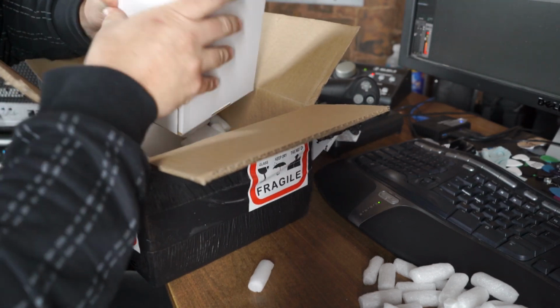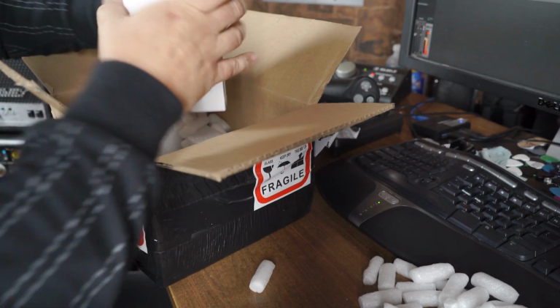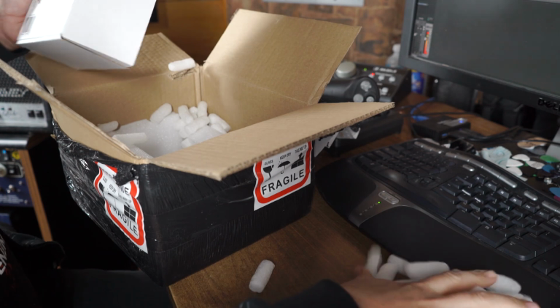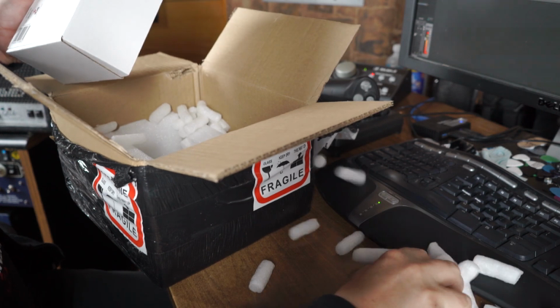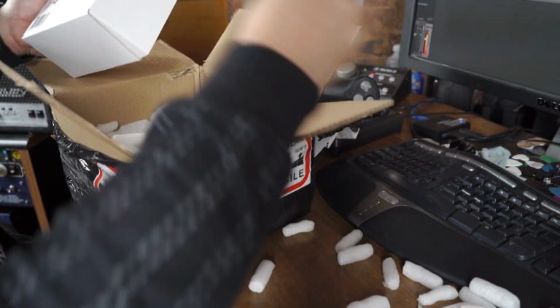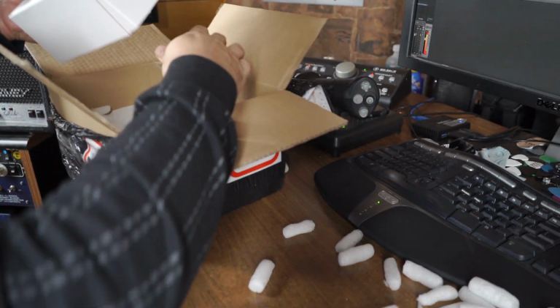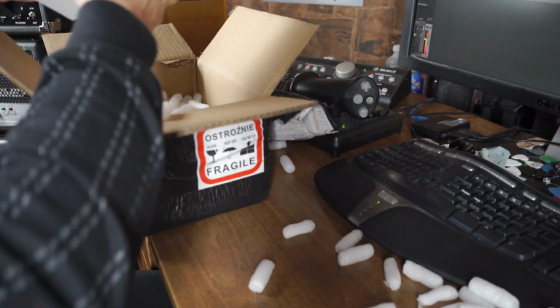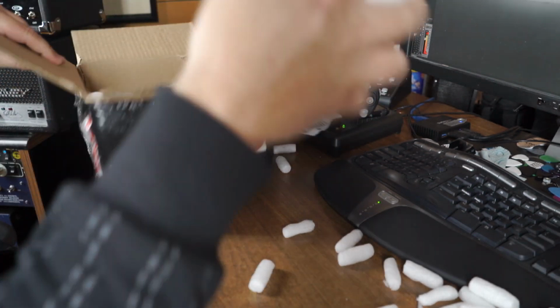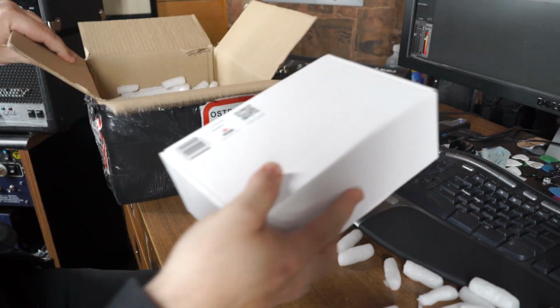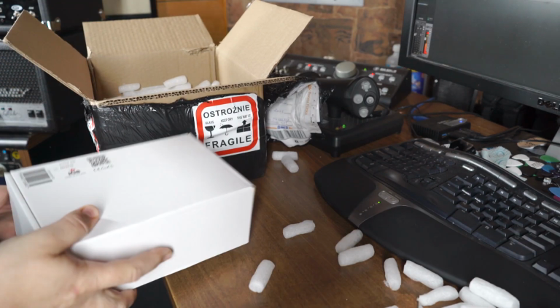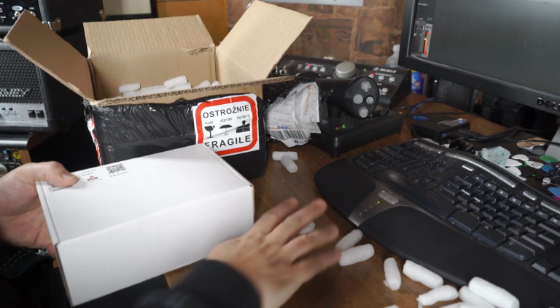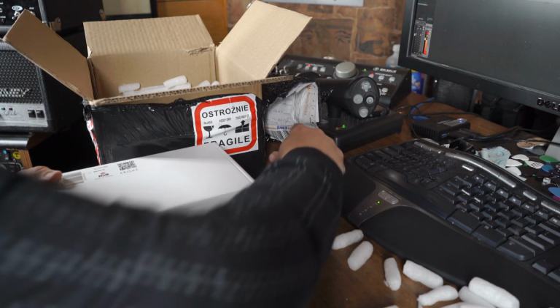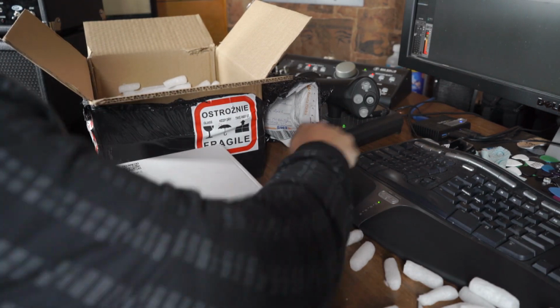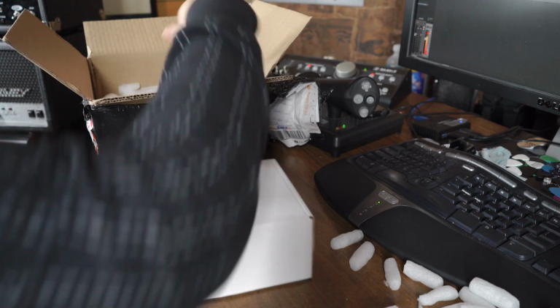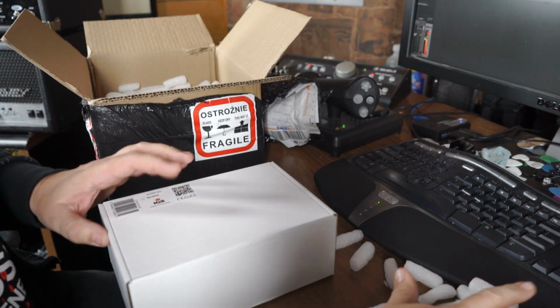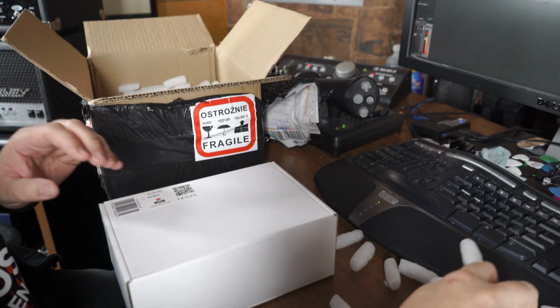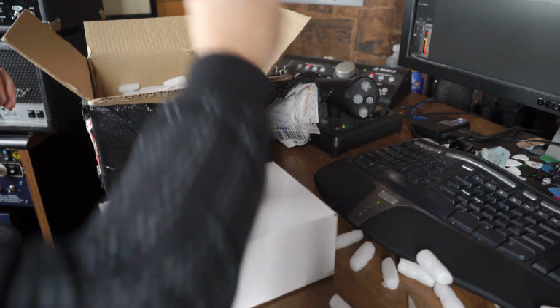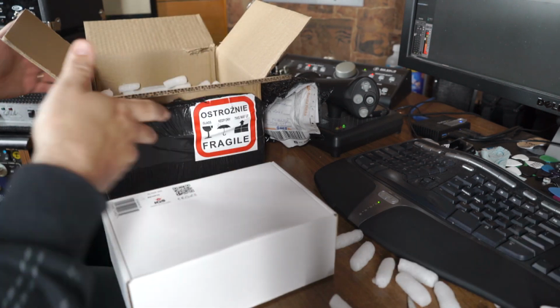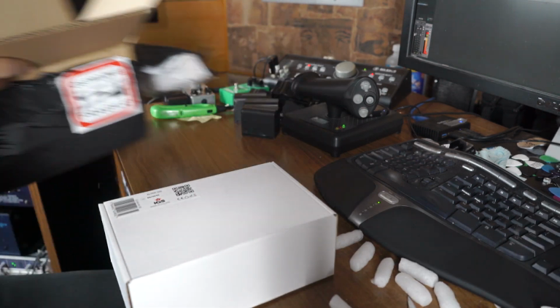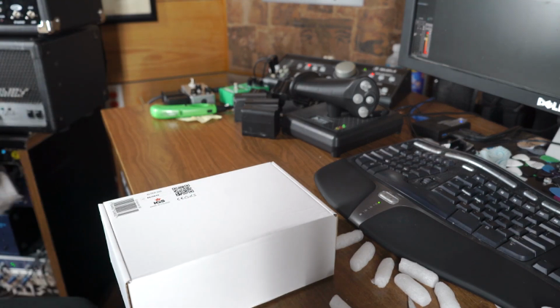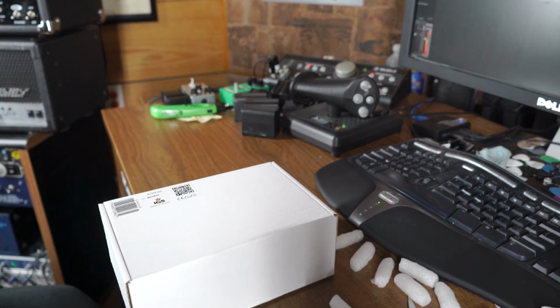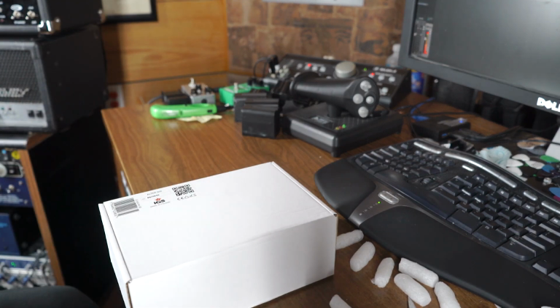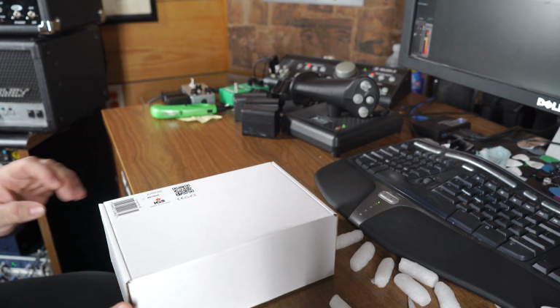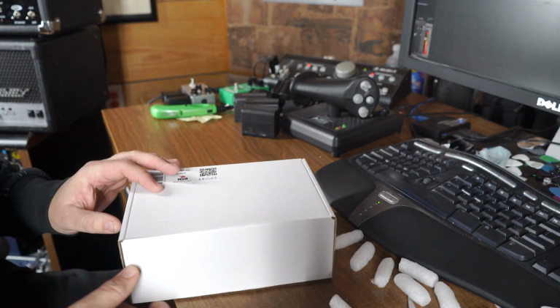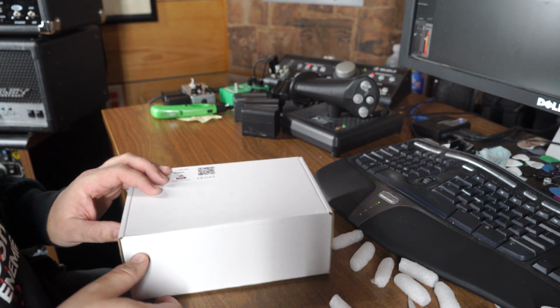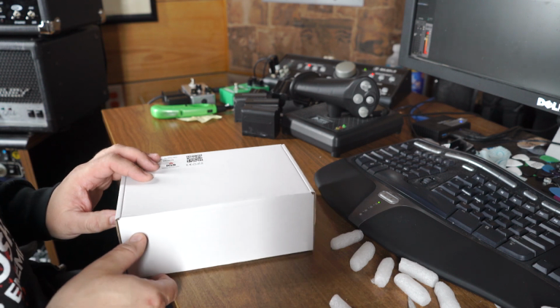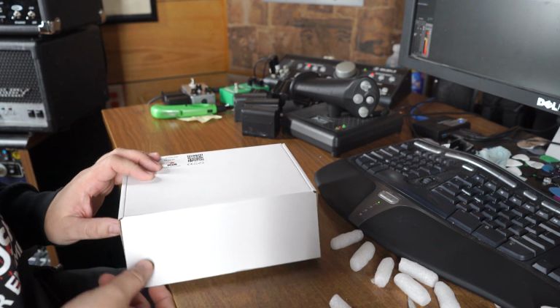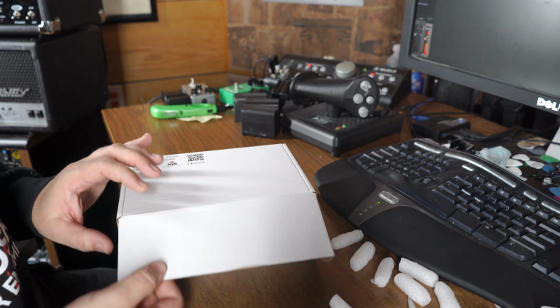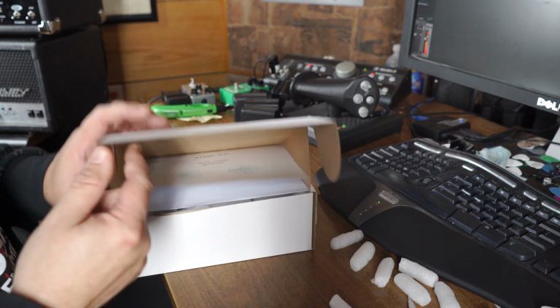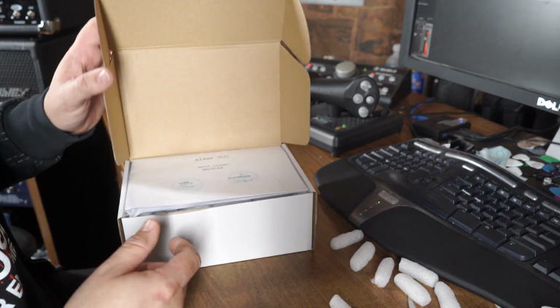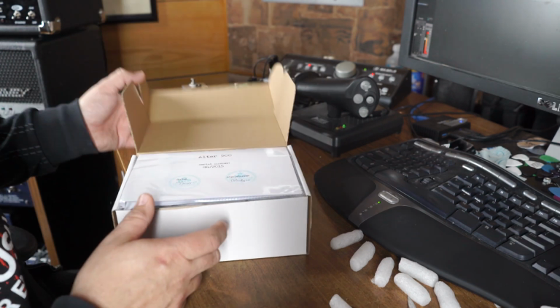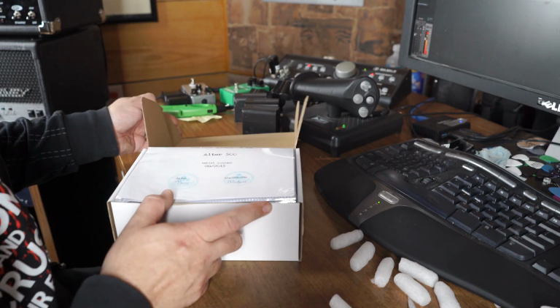Look at this. Excellent packing job, I must add. So here's a nice white box from IGS Audio. Let me get my stuff out of the way here. It's like a kid on Christmas morning. Let's see what we got.